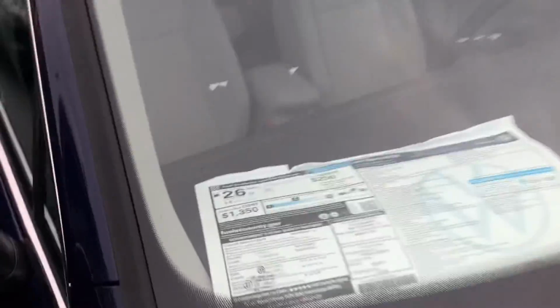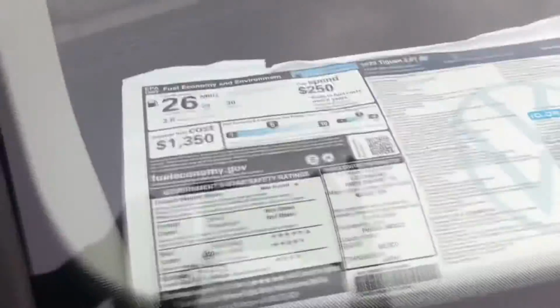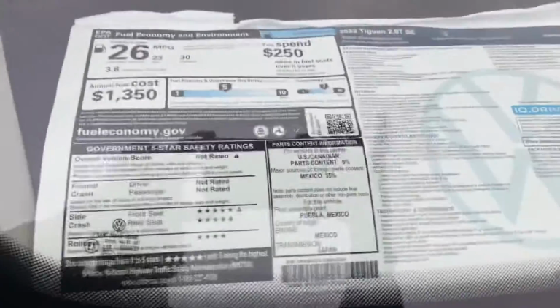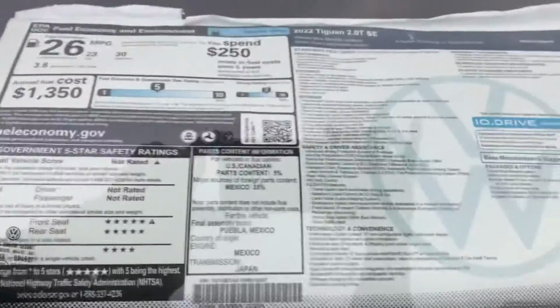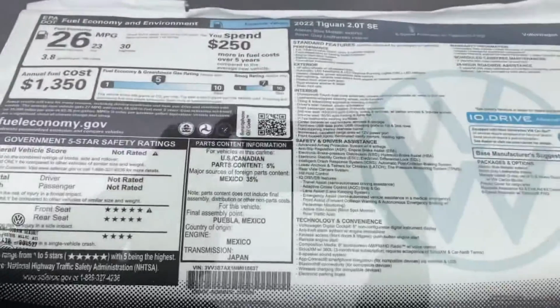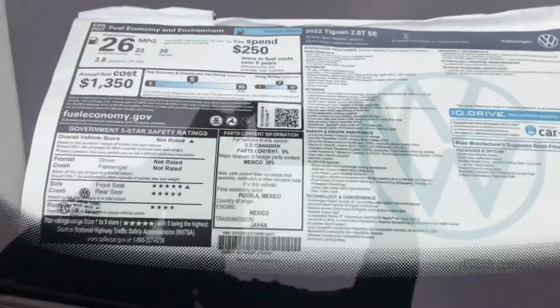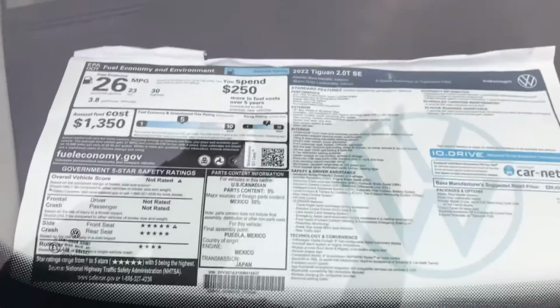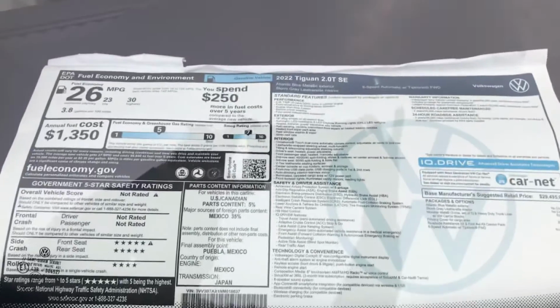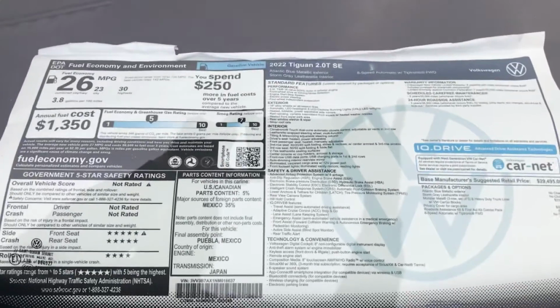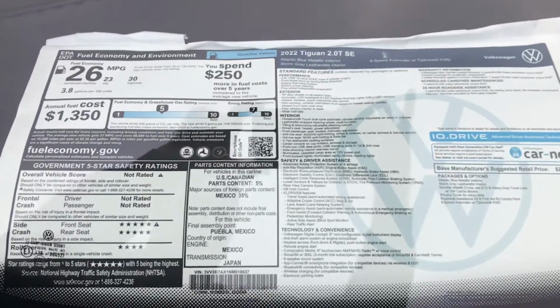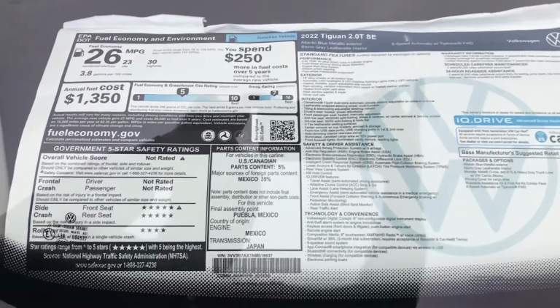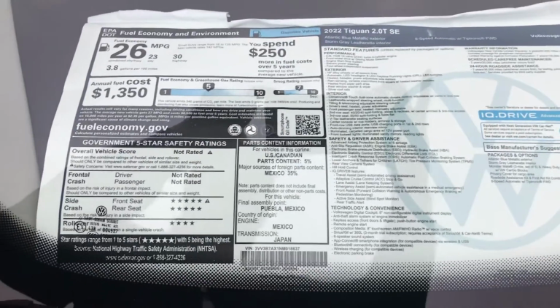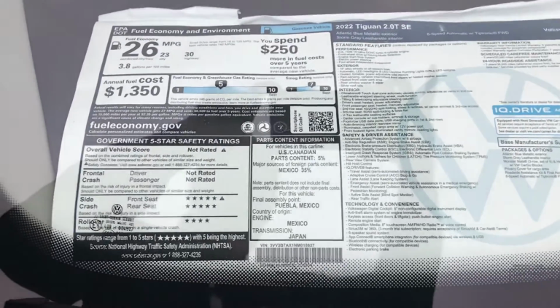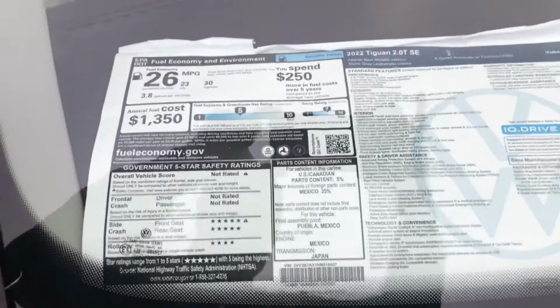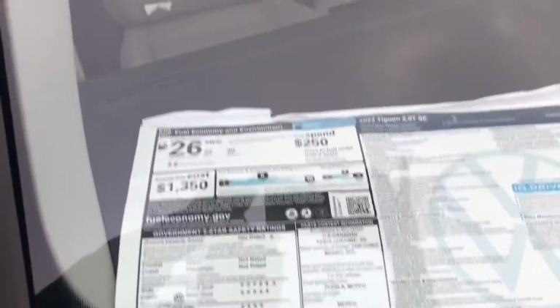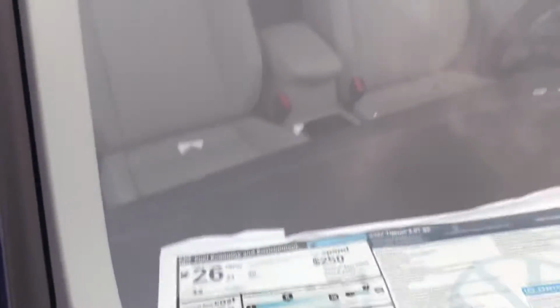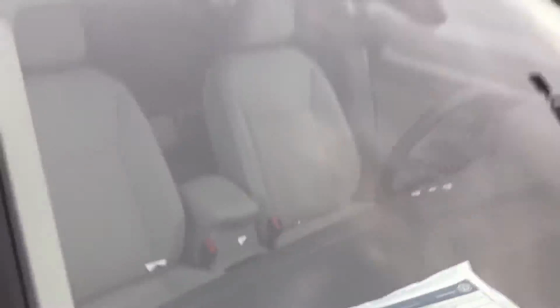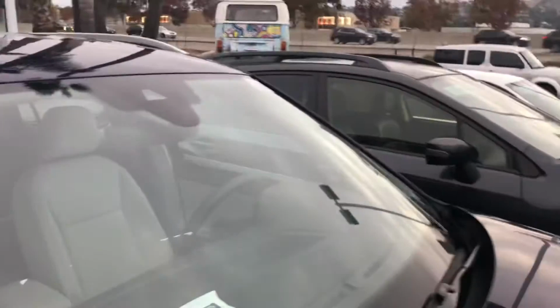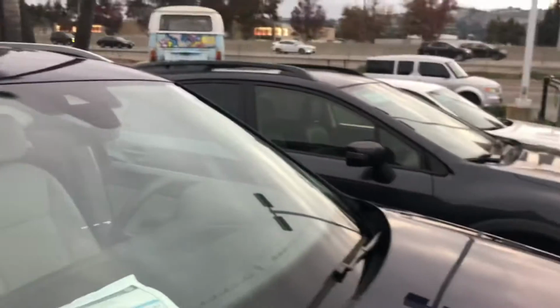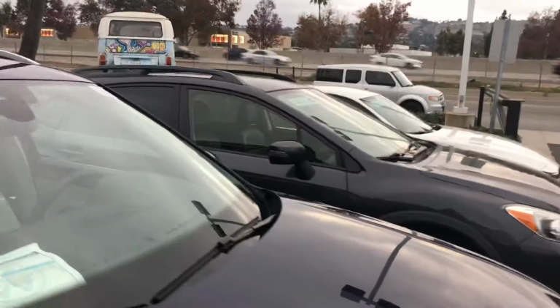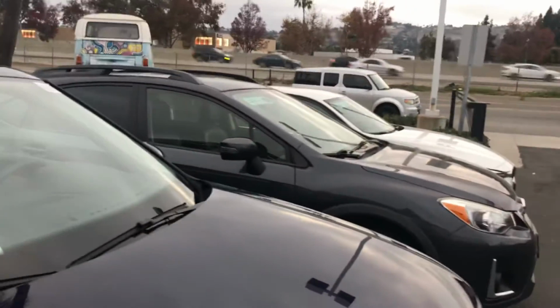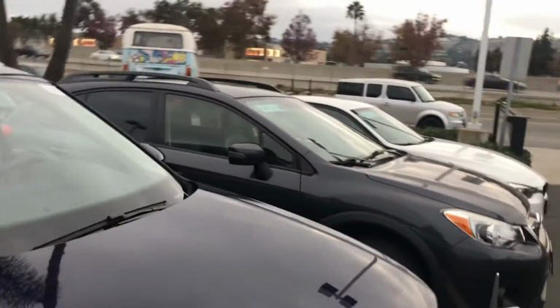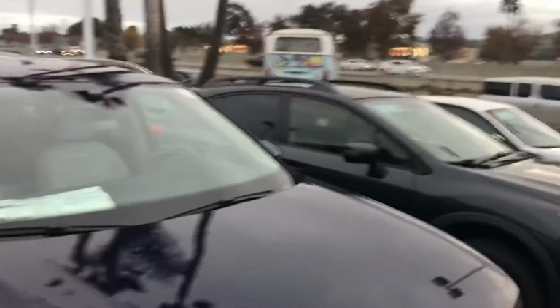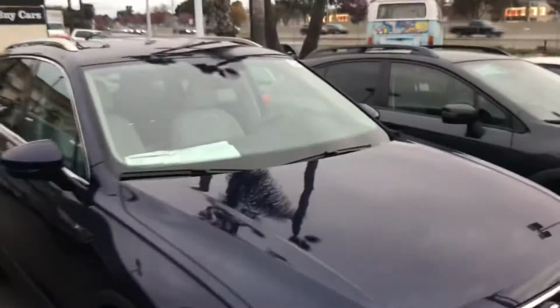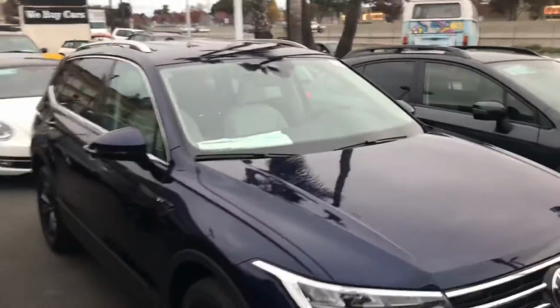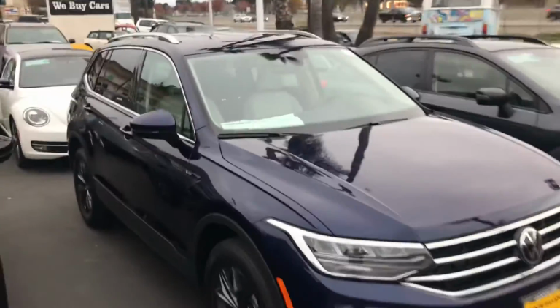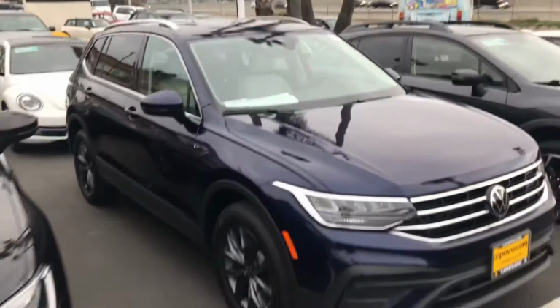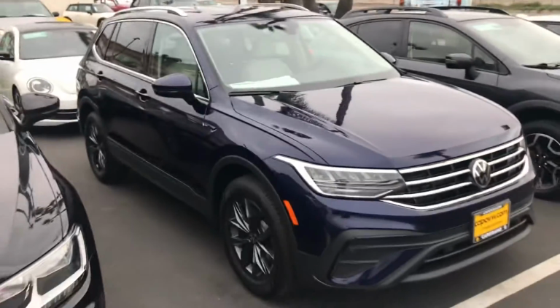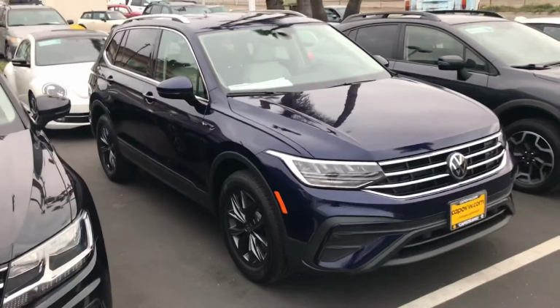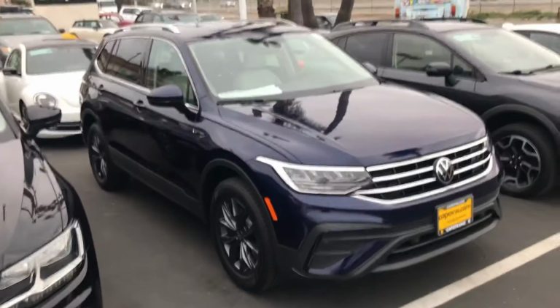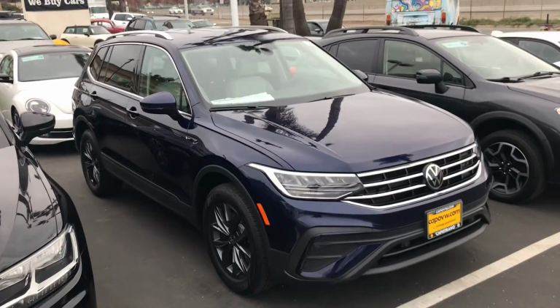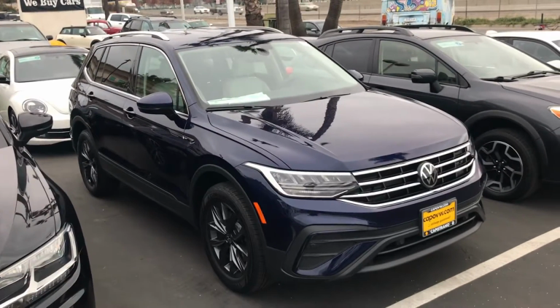We'll try to give you a quick look here, David, at this sticker on the window. Great gas mileage — always regular fuel, you get up to 30 miles on the highway. And this one's eligible for some great lease programs going right now.